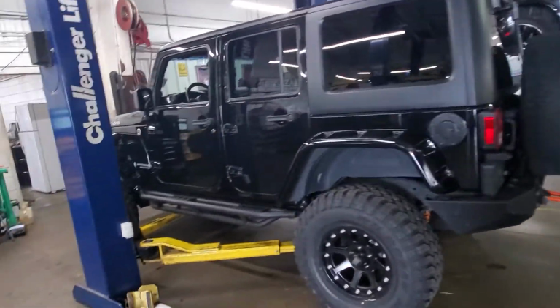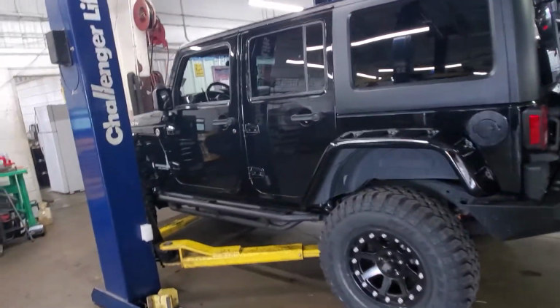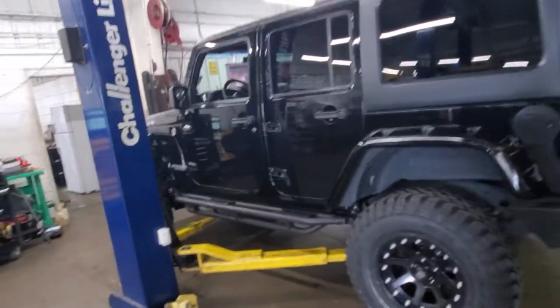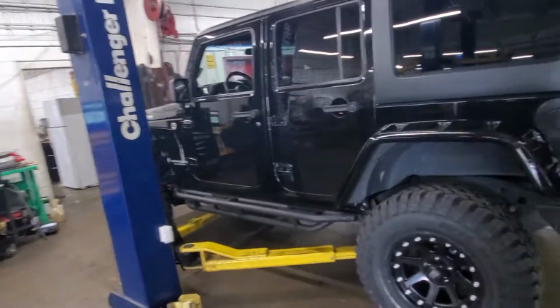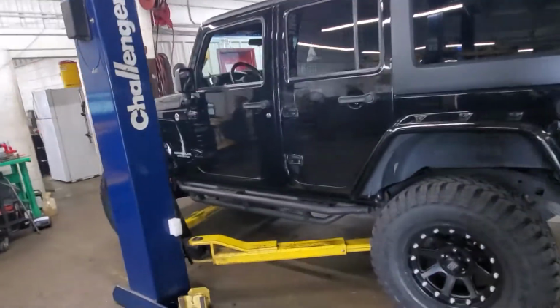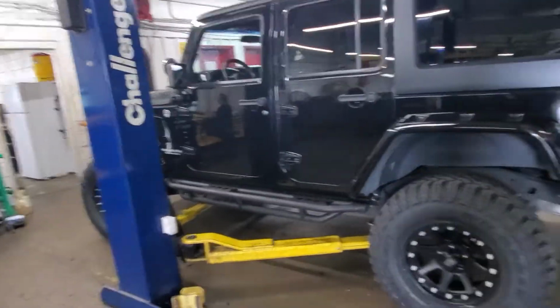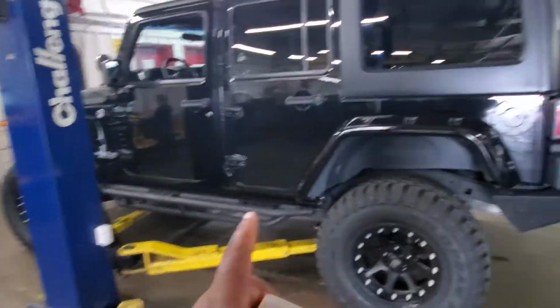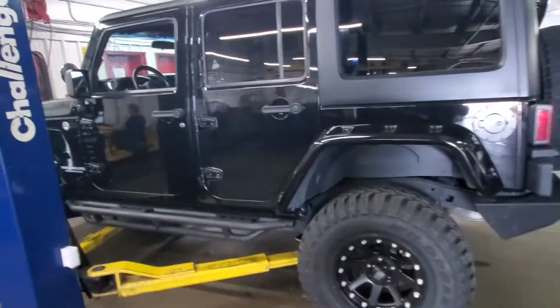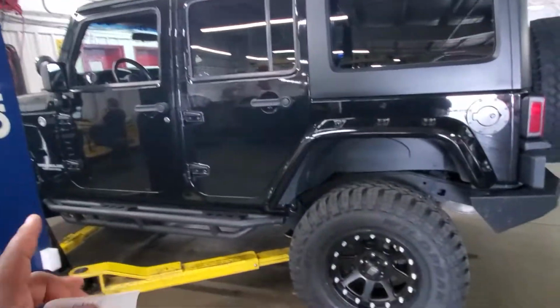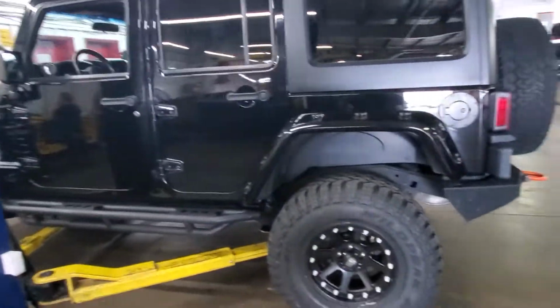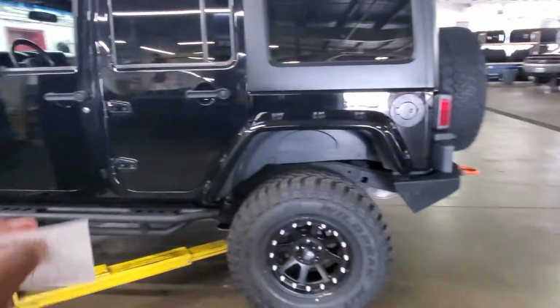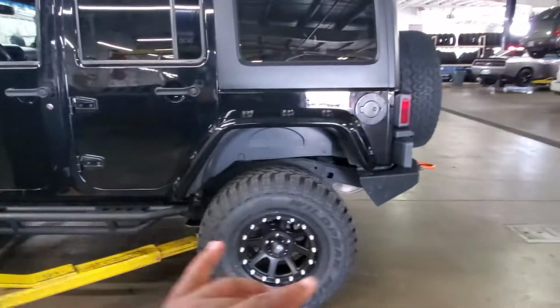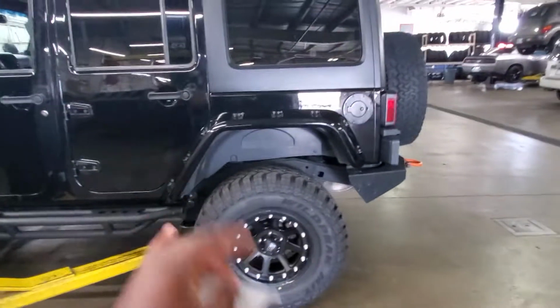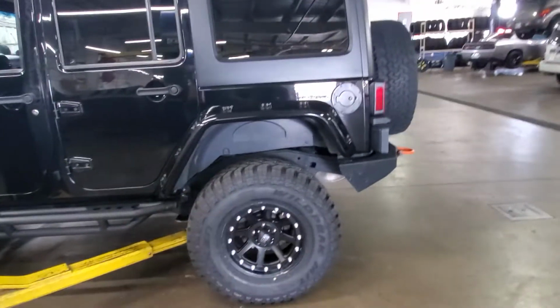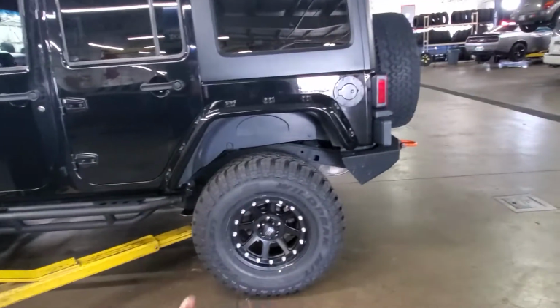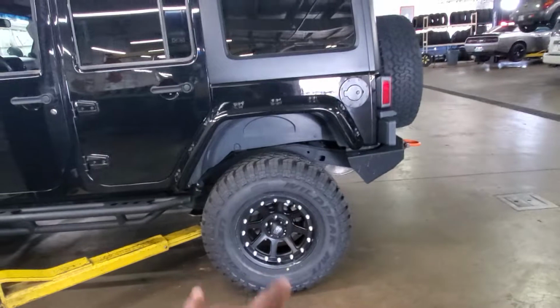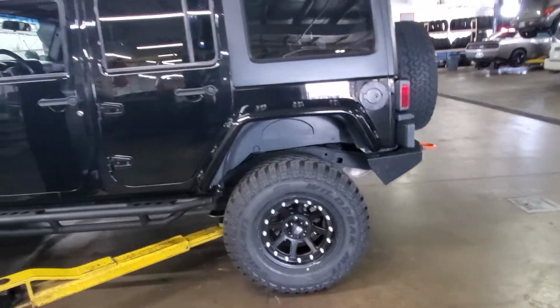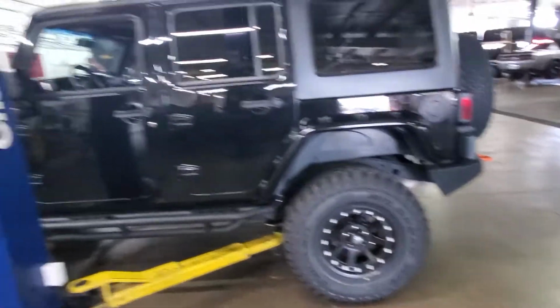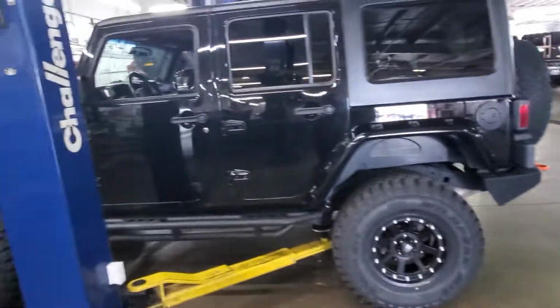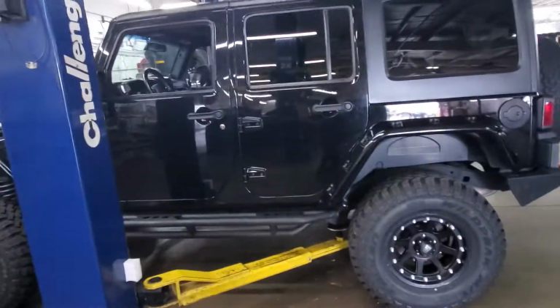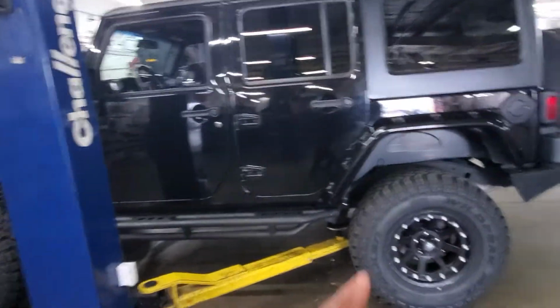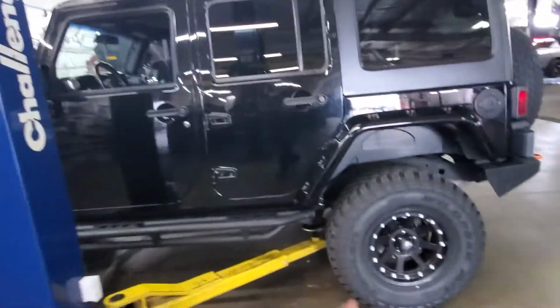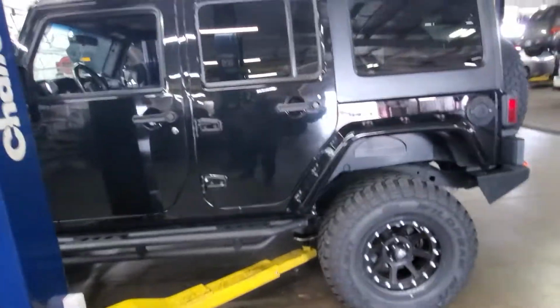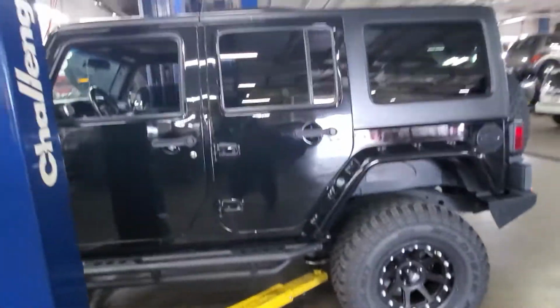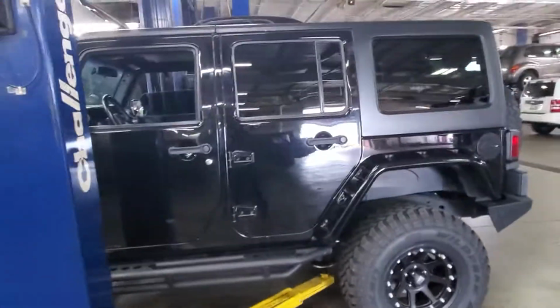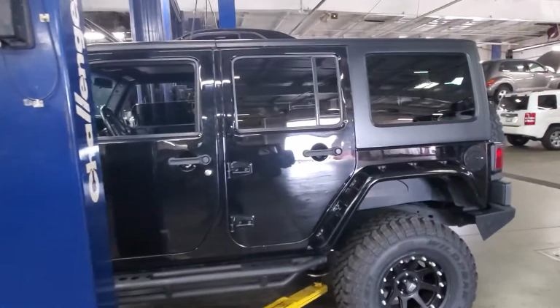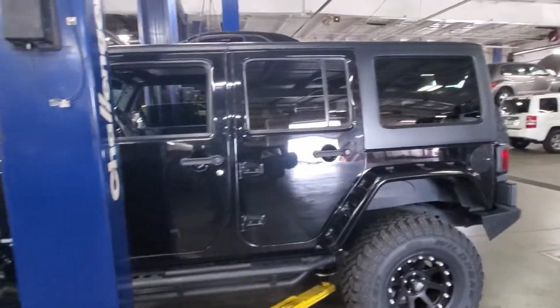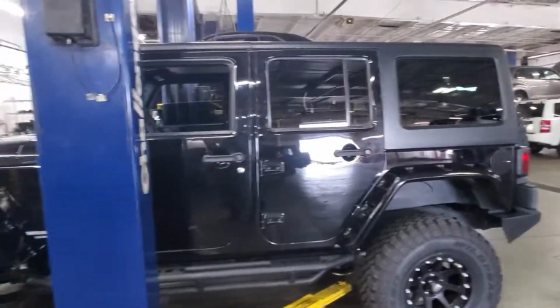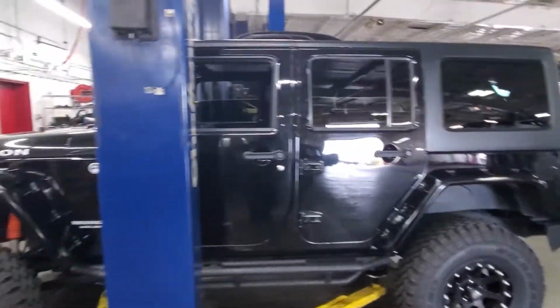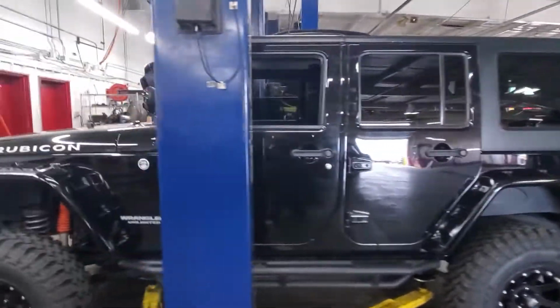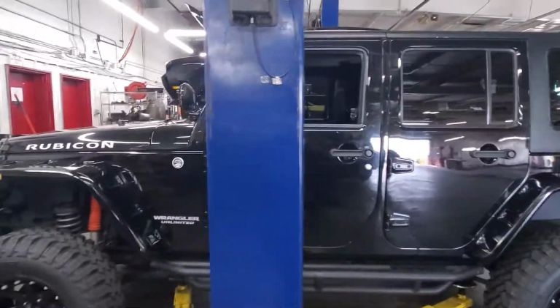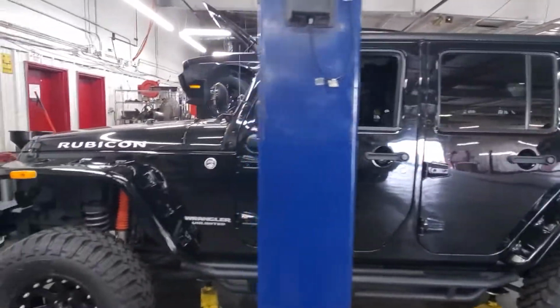It passes with flying colors. They're just topping off the fluids and they just put brand new tires on it. But here it is.